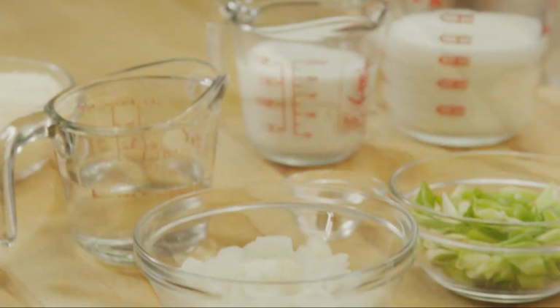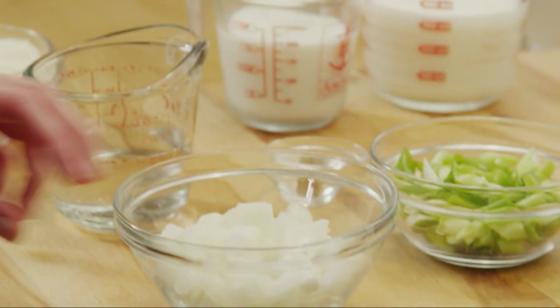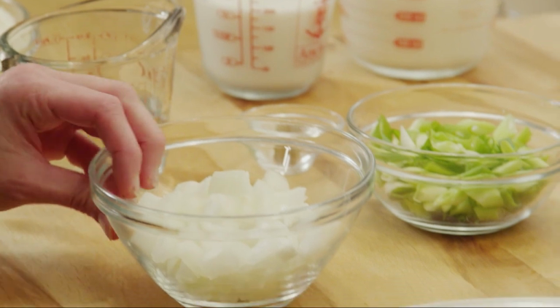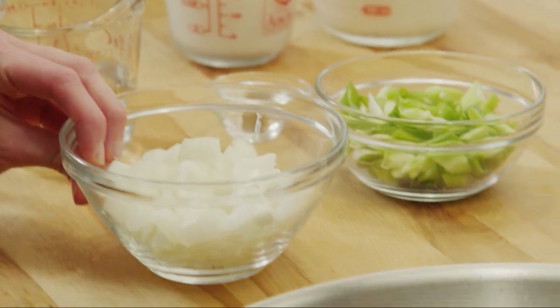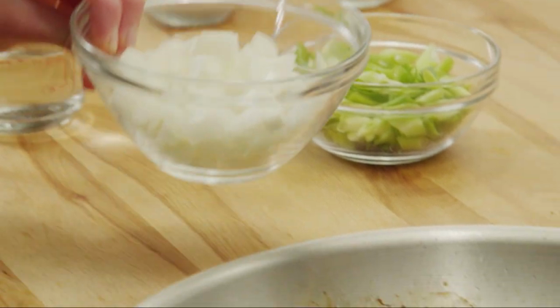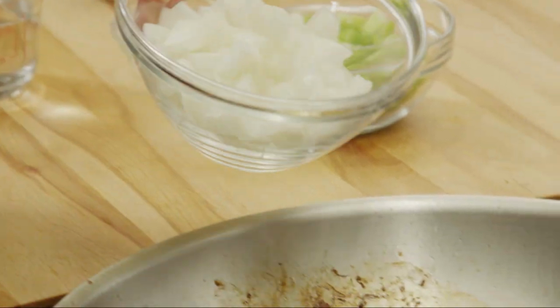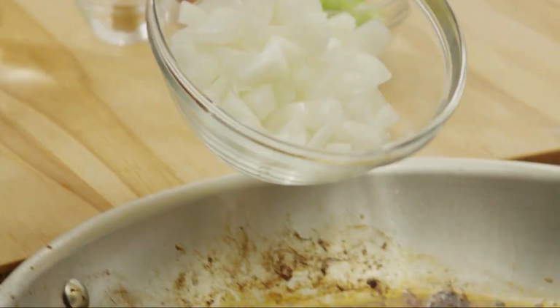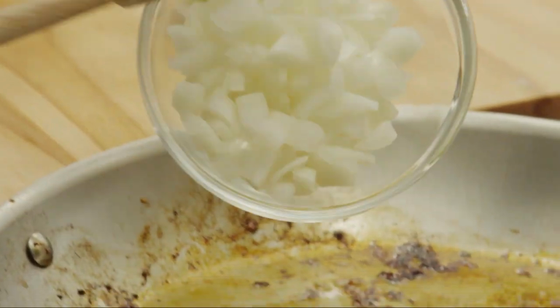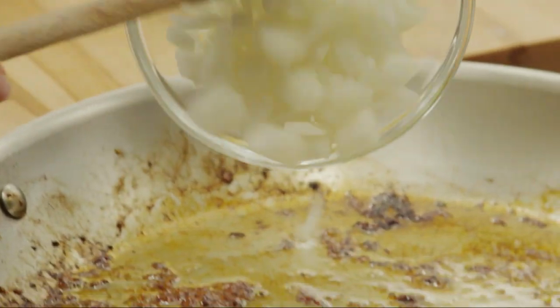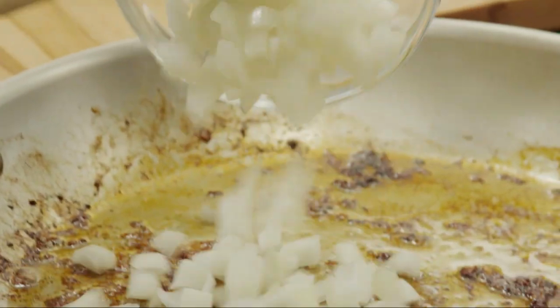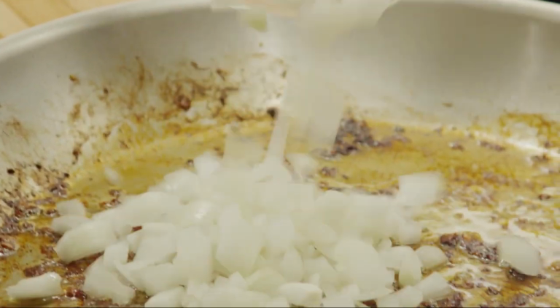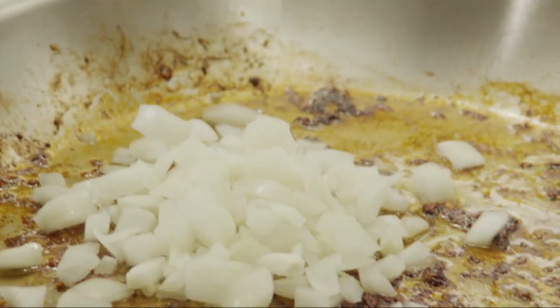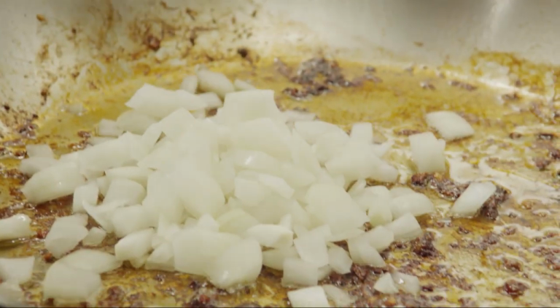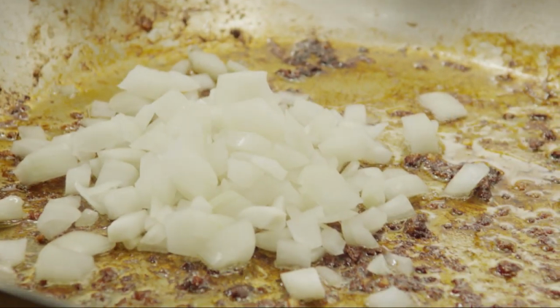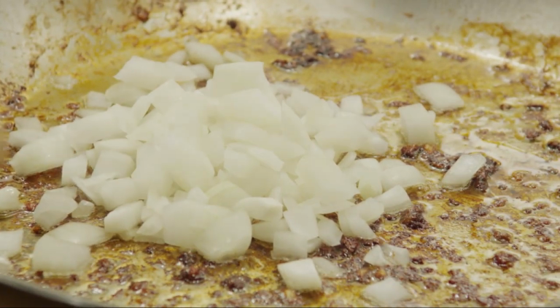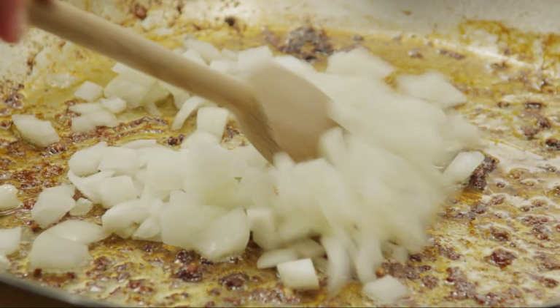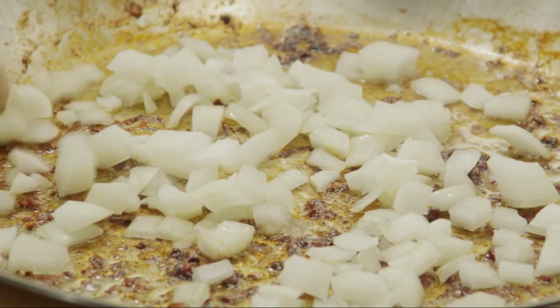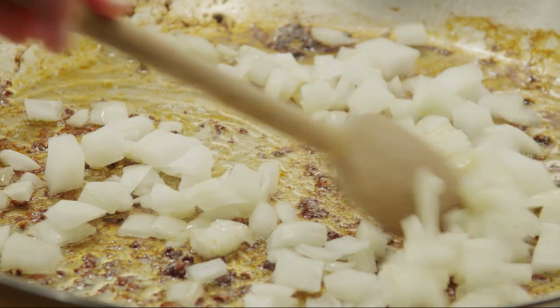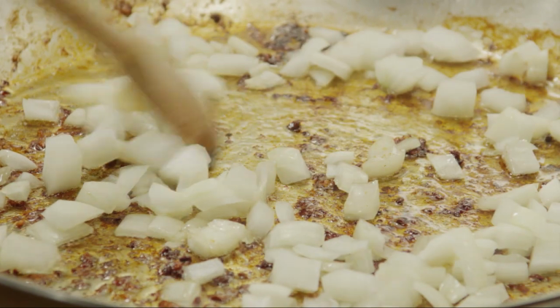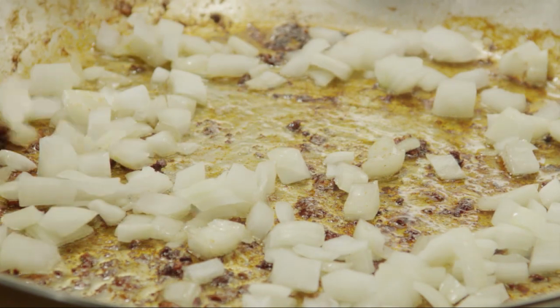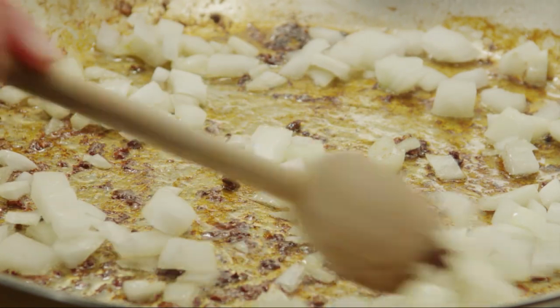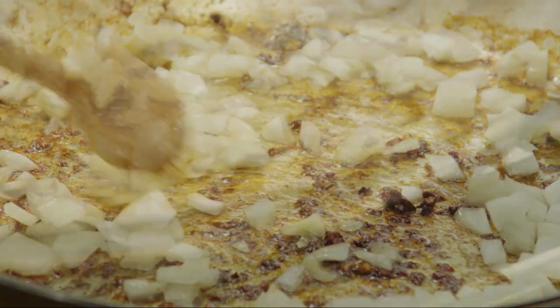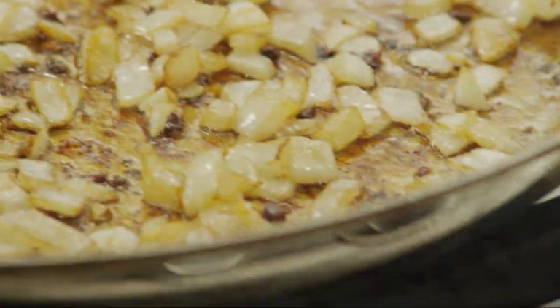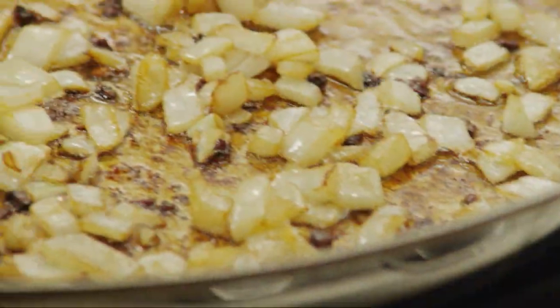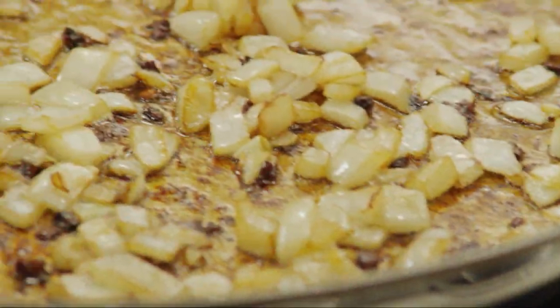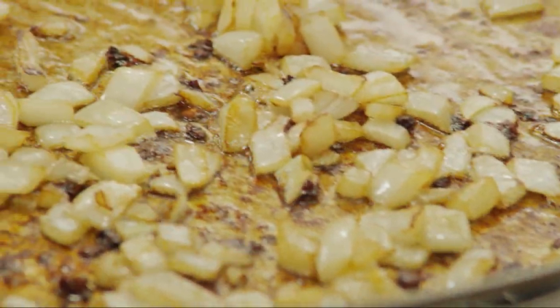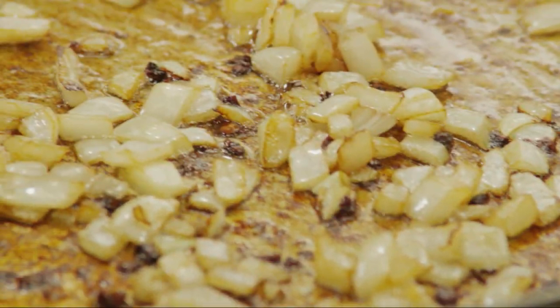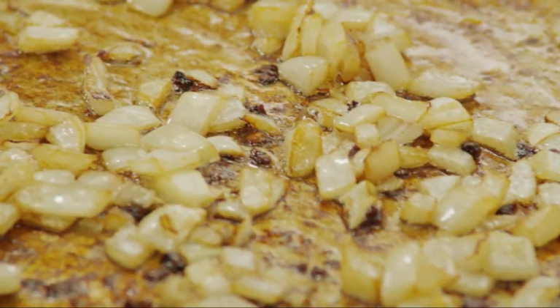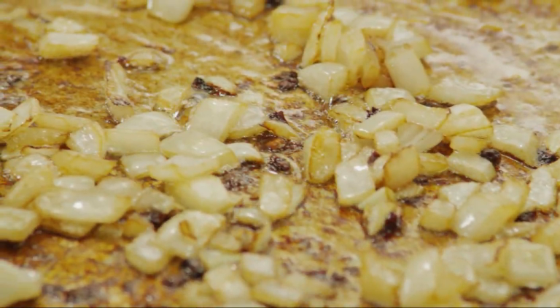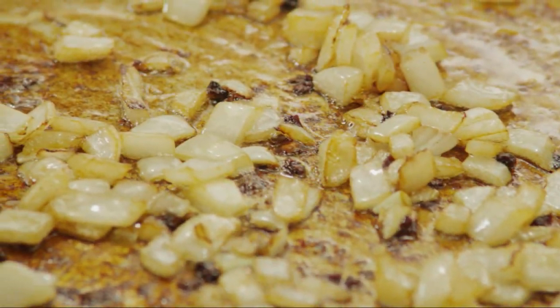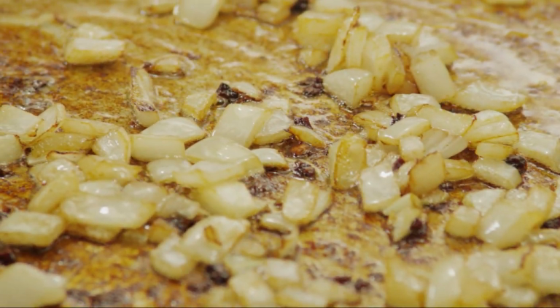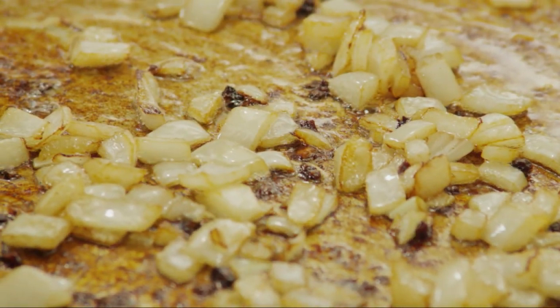Then put the sauté pan back over medium-high heat. Add one chopped onion and cook, stirring often, until the onion is softened but not browned, about five minutes.